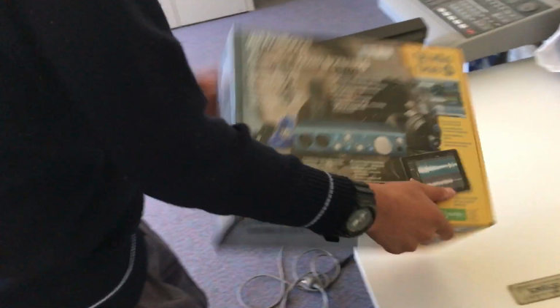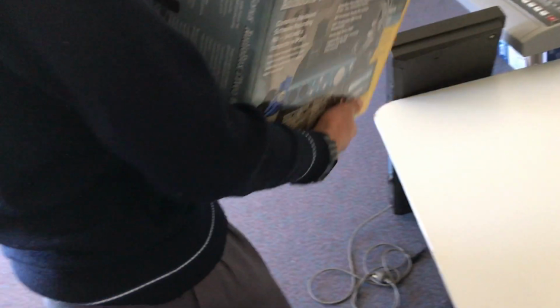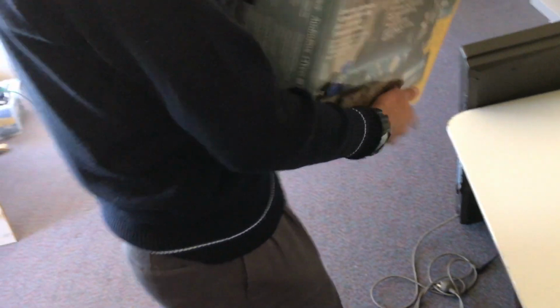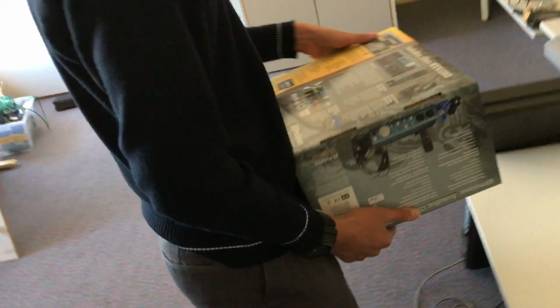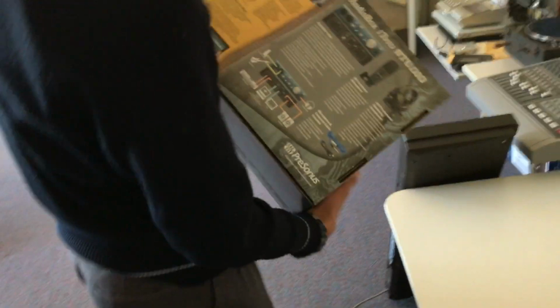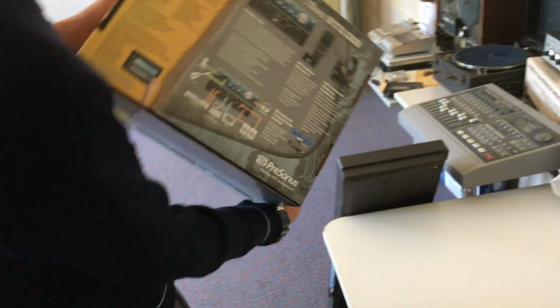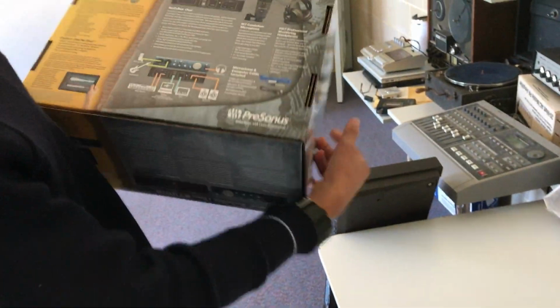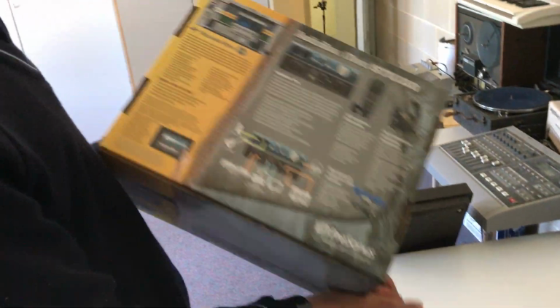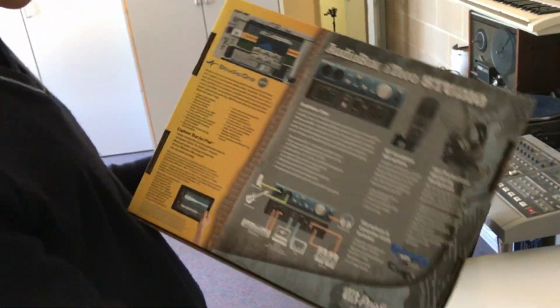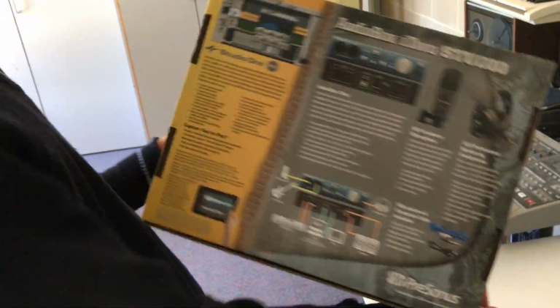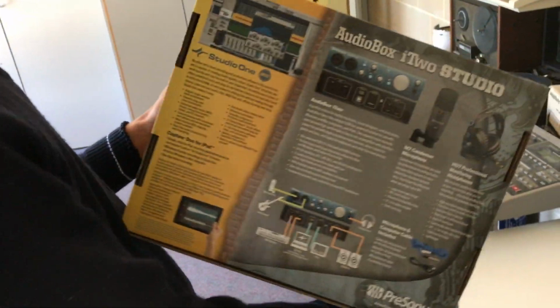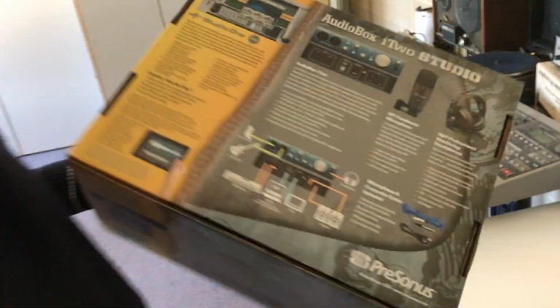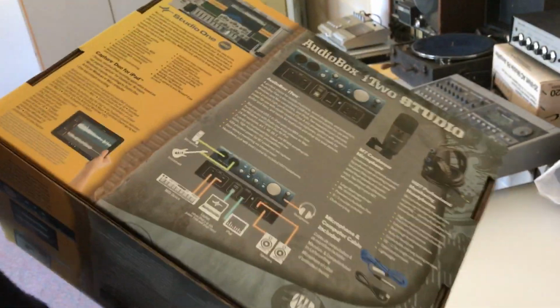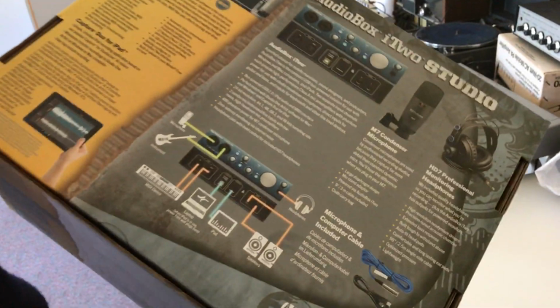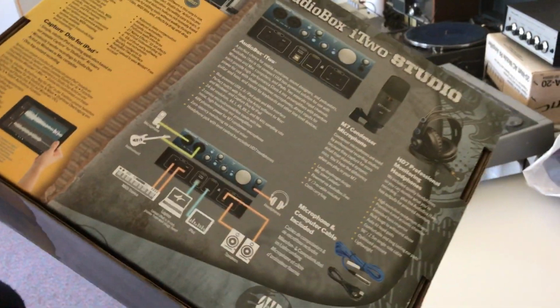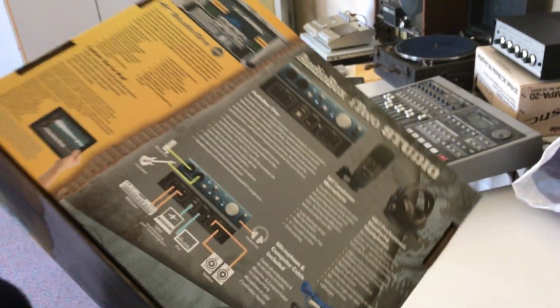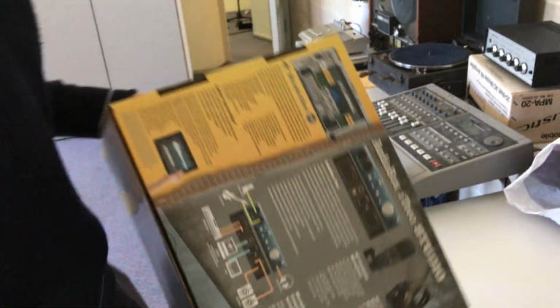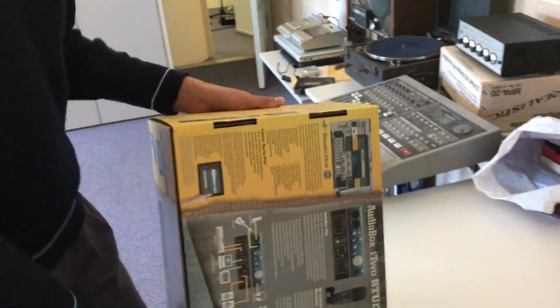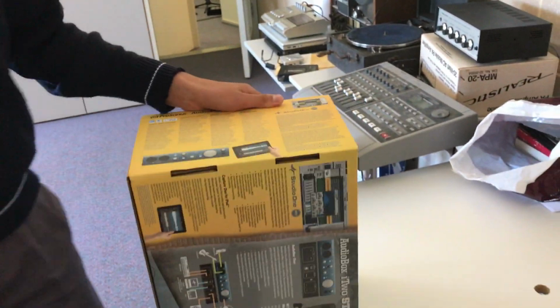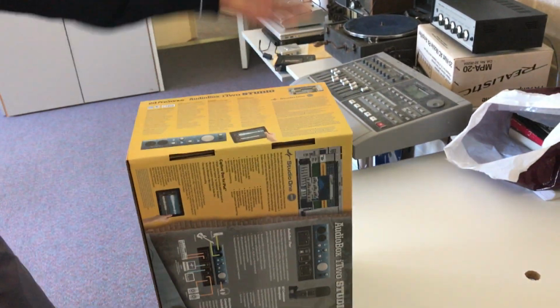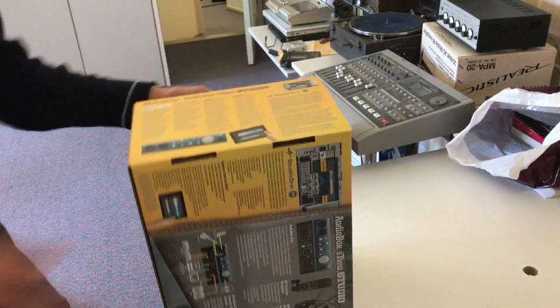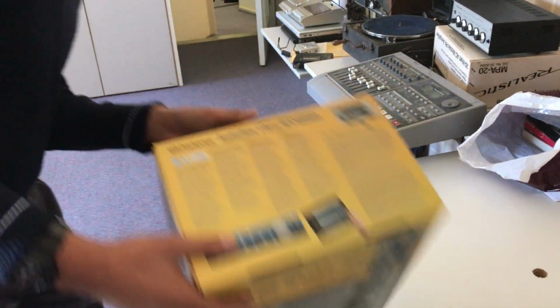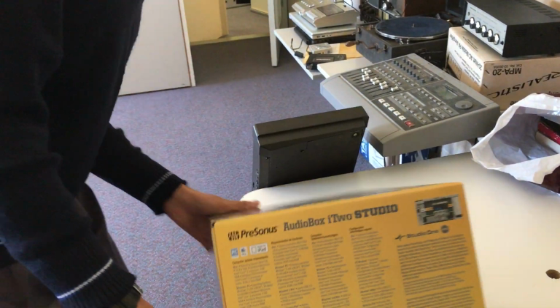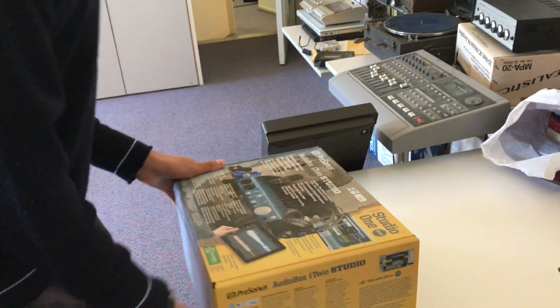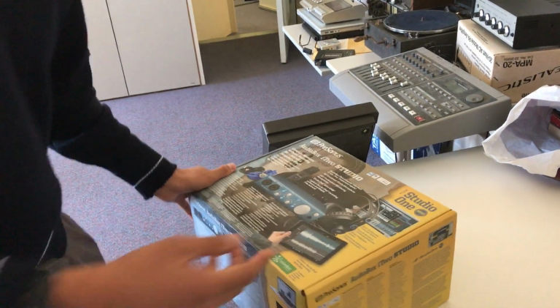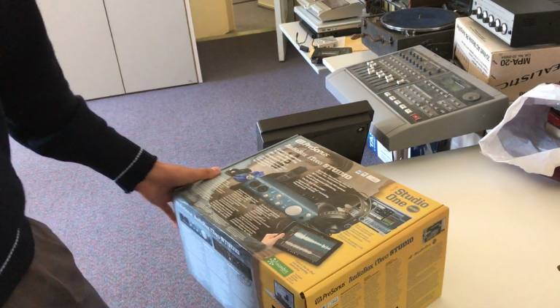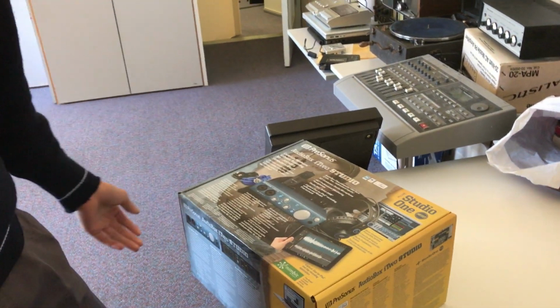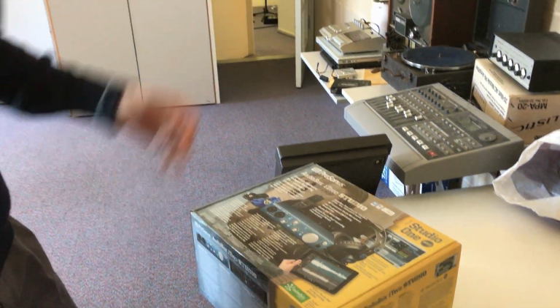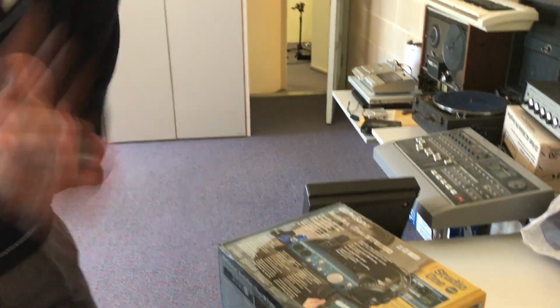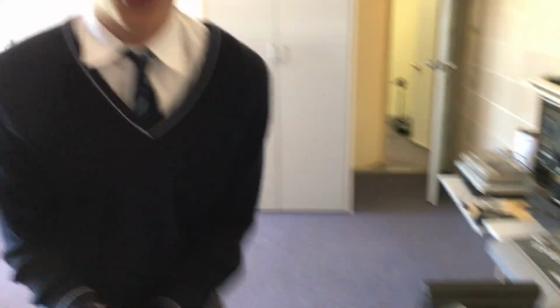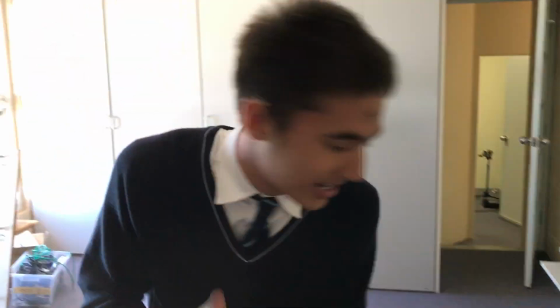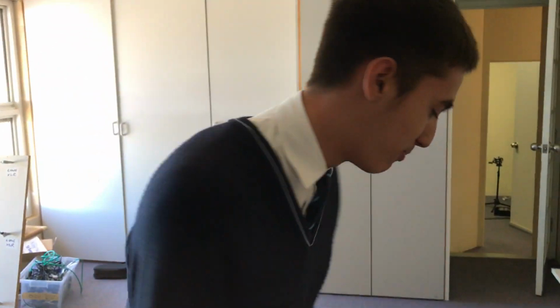On the back here we've got all this fiddly-diddly stuff. I'm not going to read it to you because that would be a bit too boring — I mean, this is YouTube, come on. Shall we get to the unboxing? Let's do this, people!